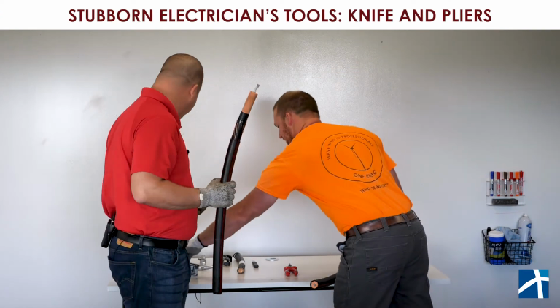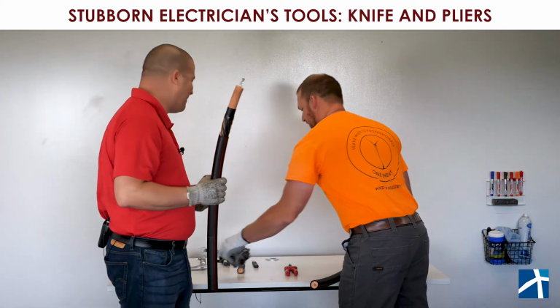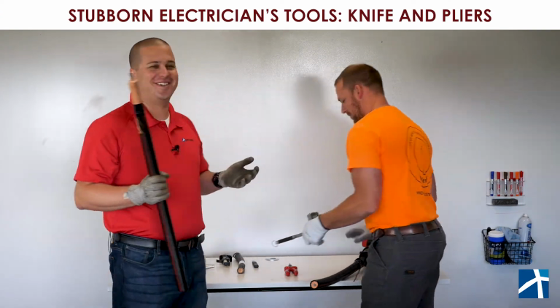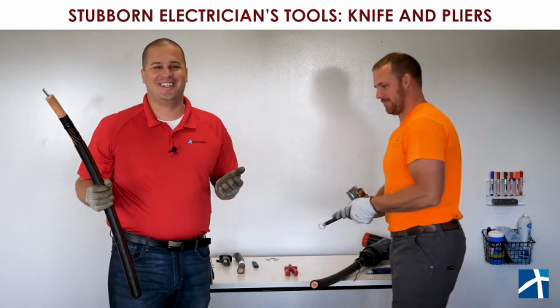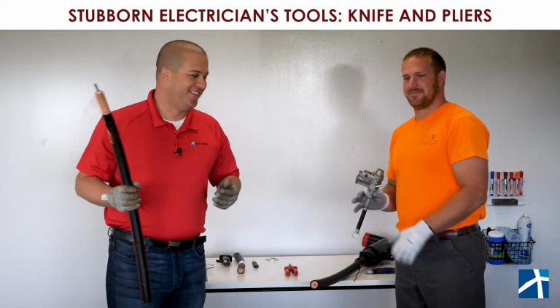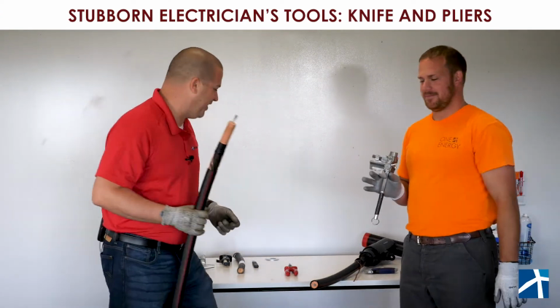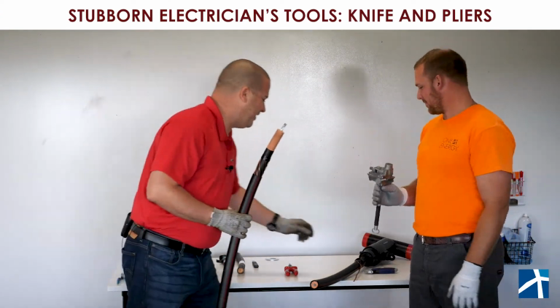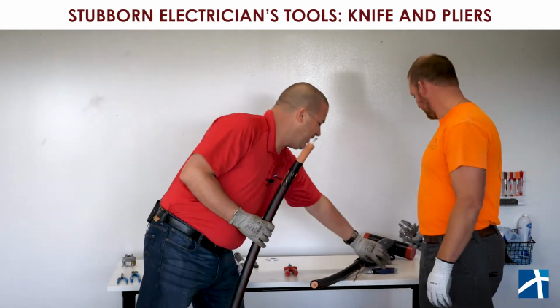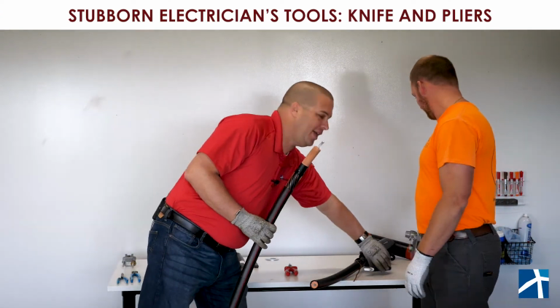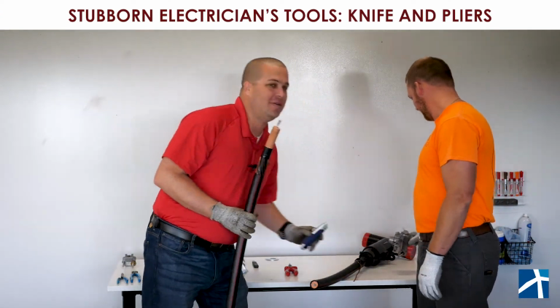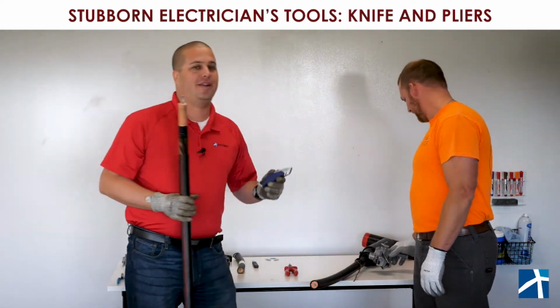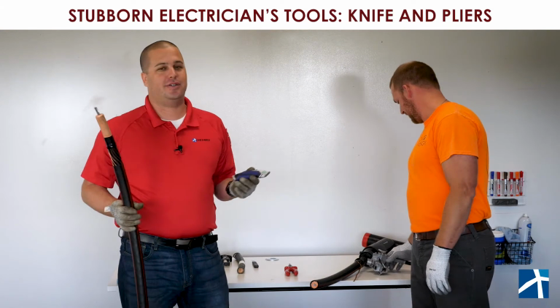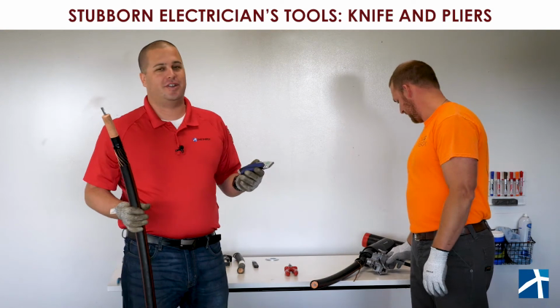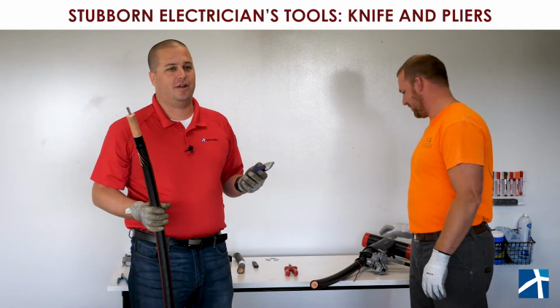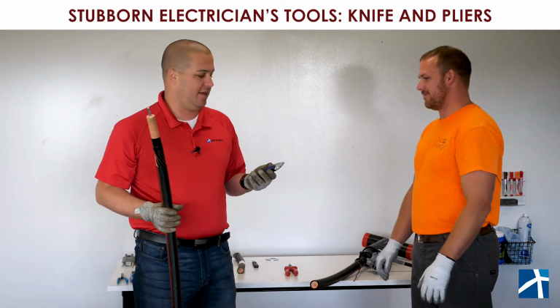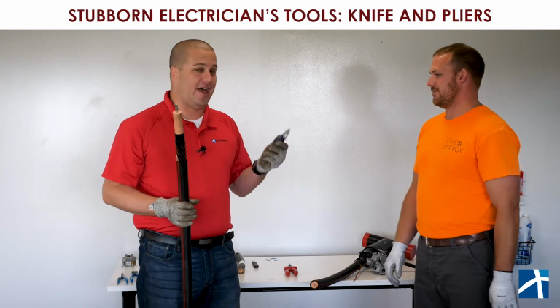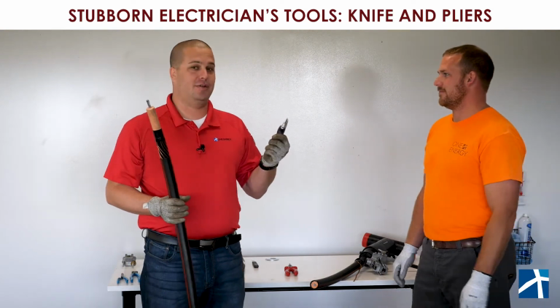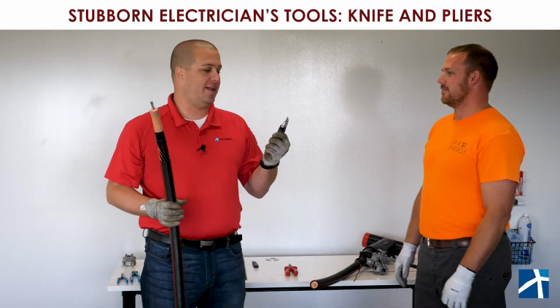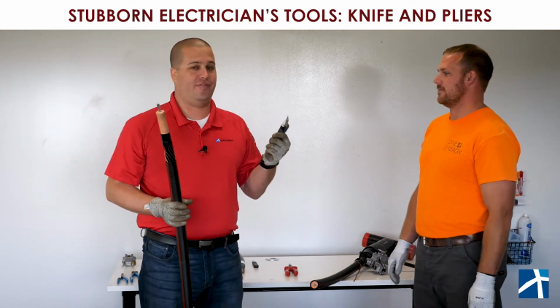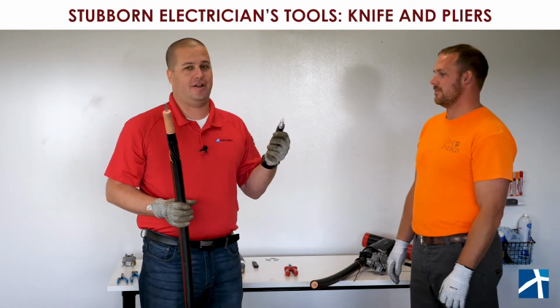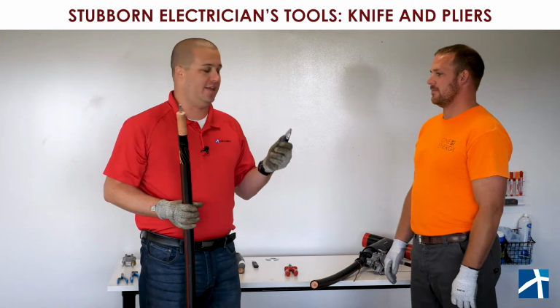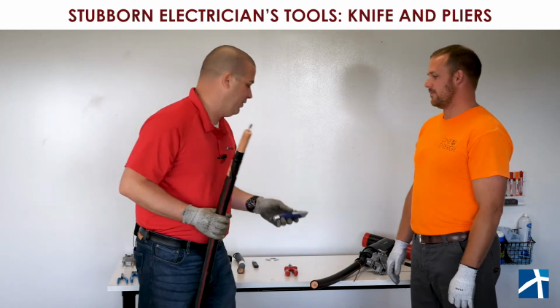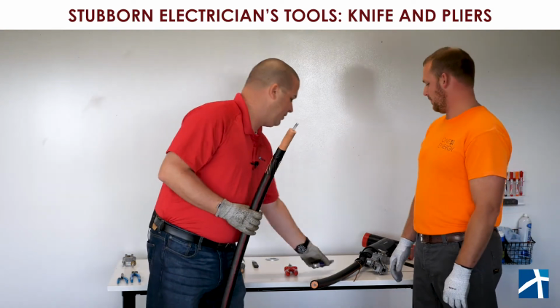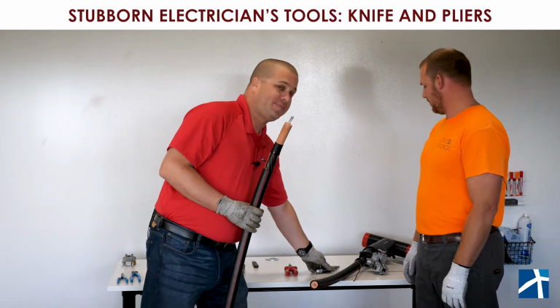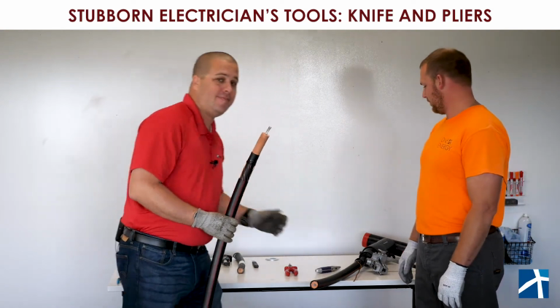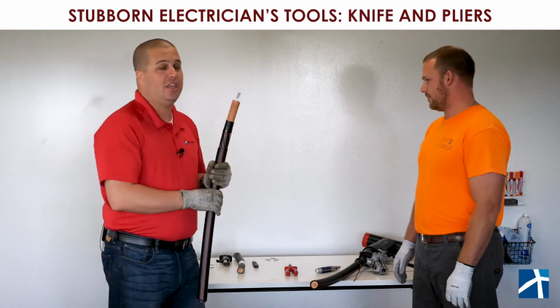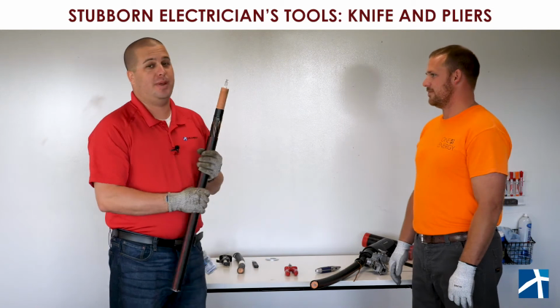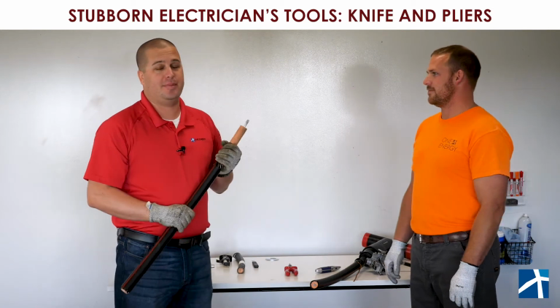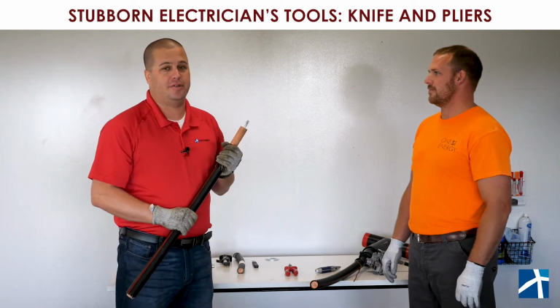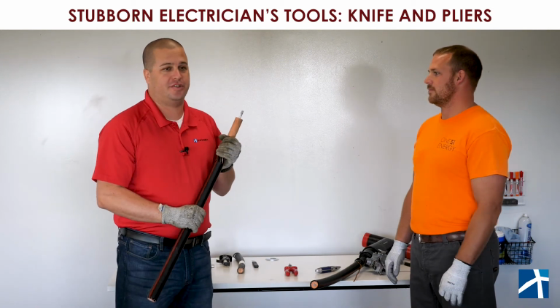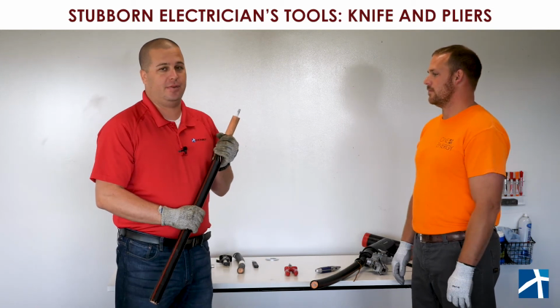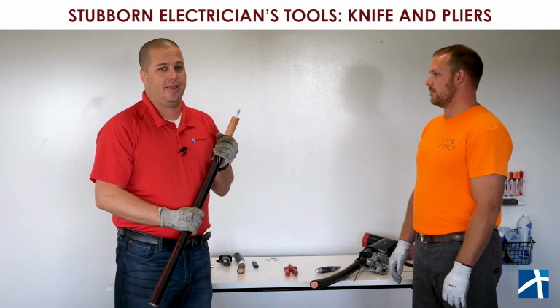So, stubborn electrician Justin — what we see with a lot of electricians out there is saying, 'If I can do it with my knife, that's all I need.' And you'd be amazed how many cables are just terminated with a knife.